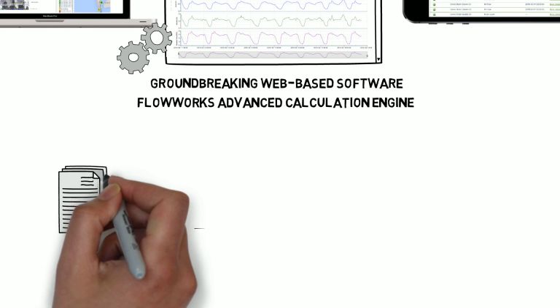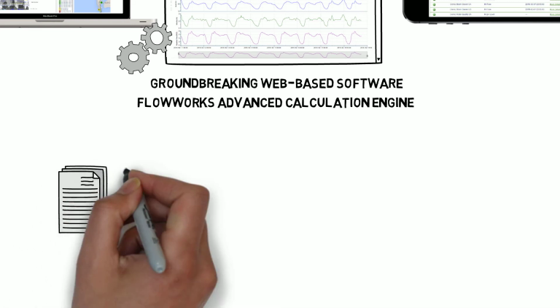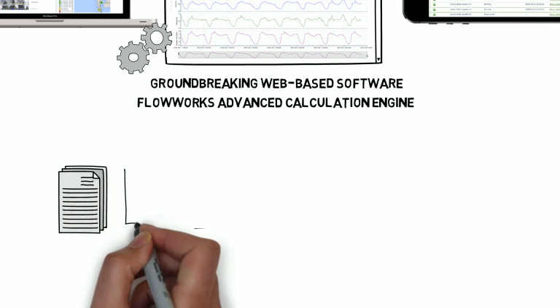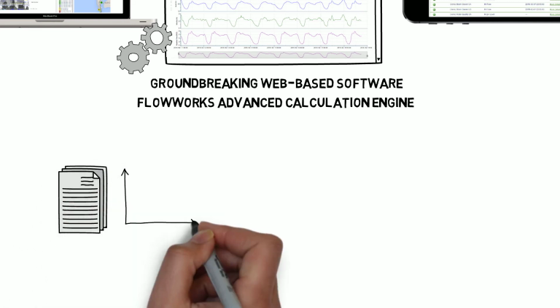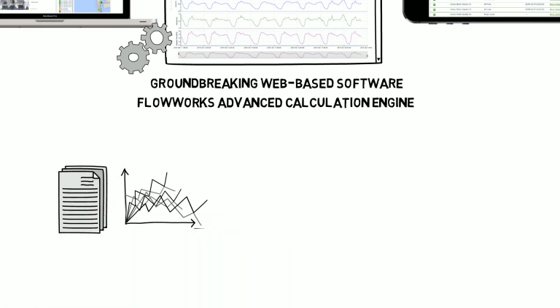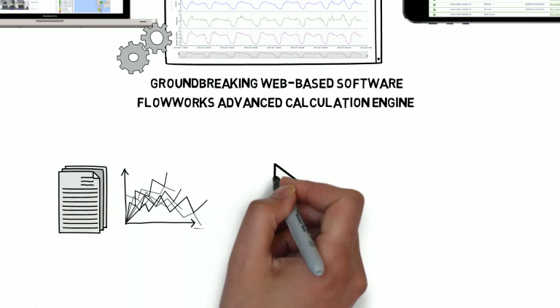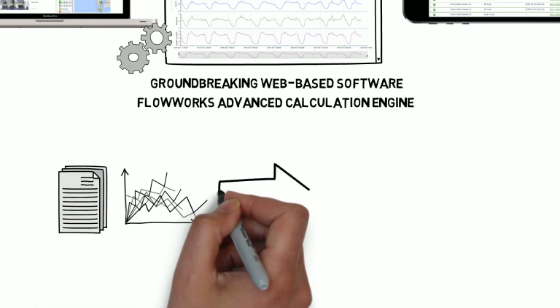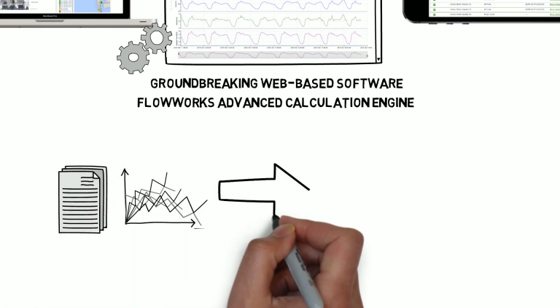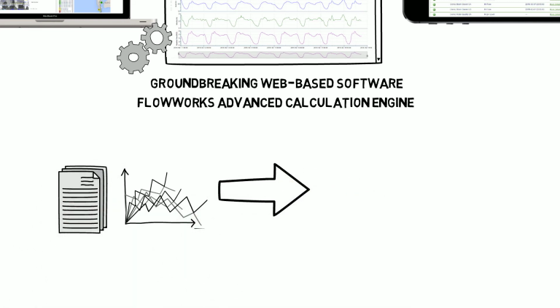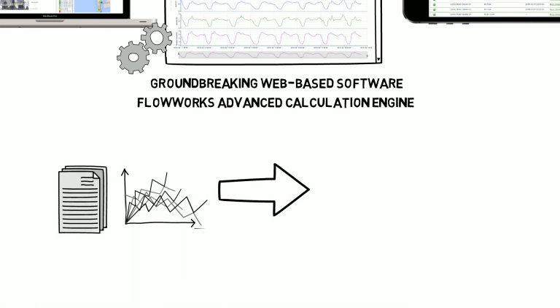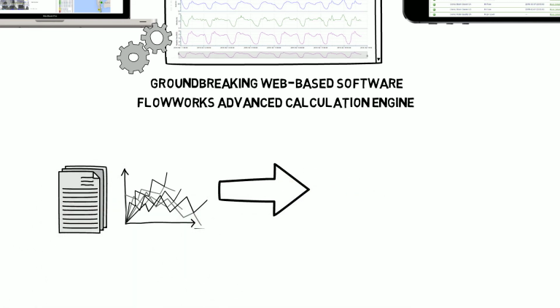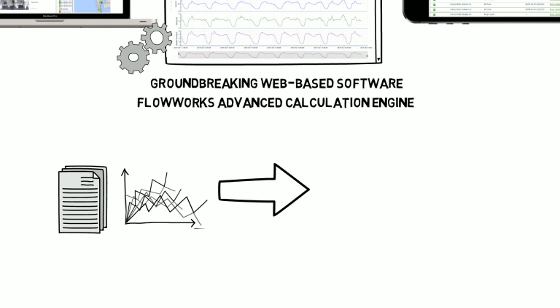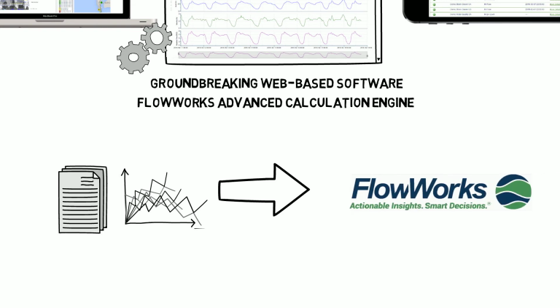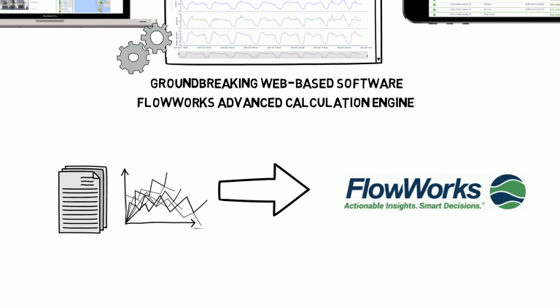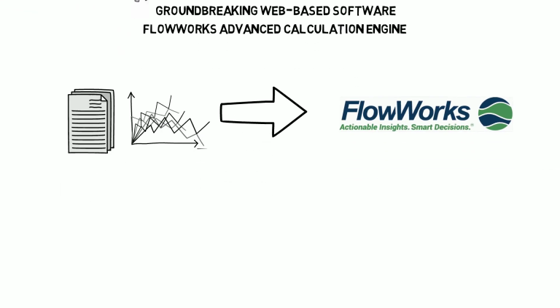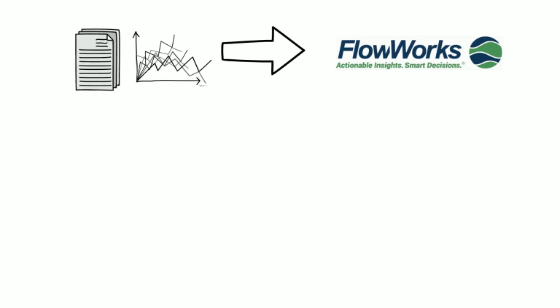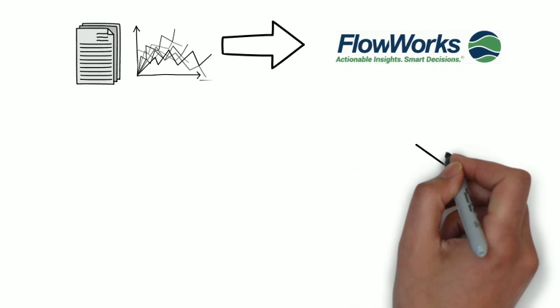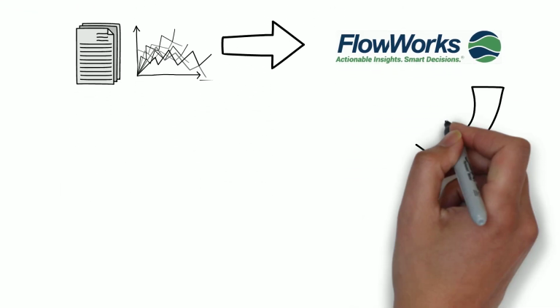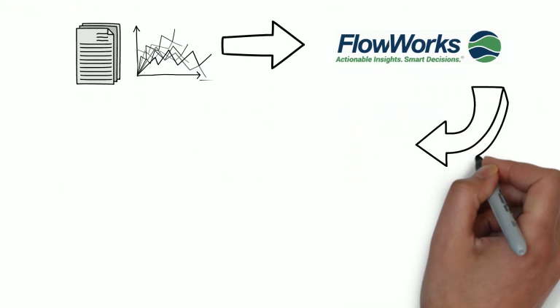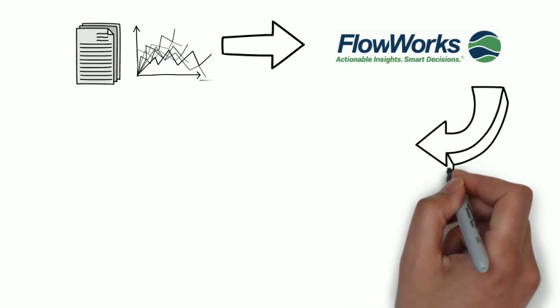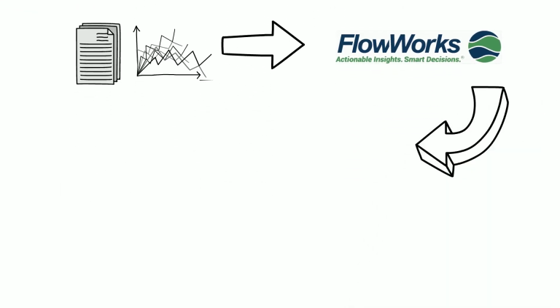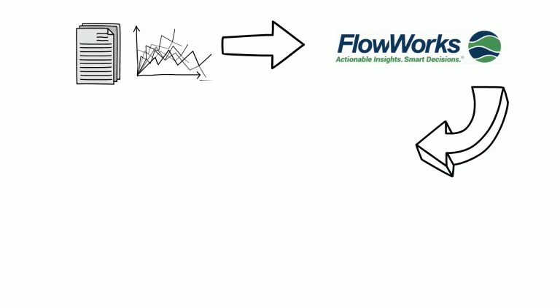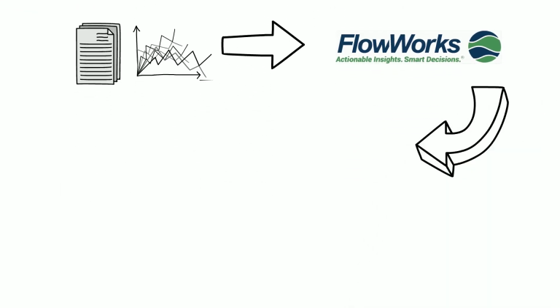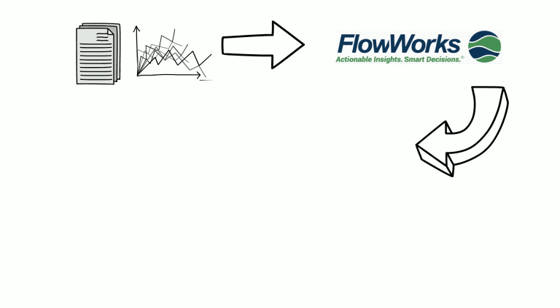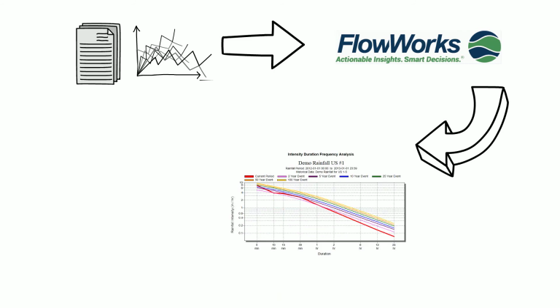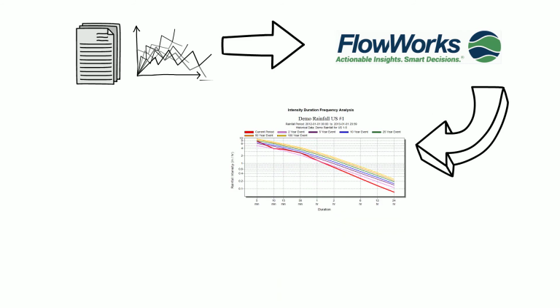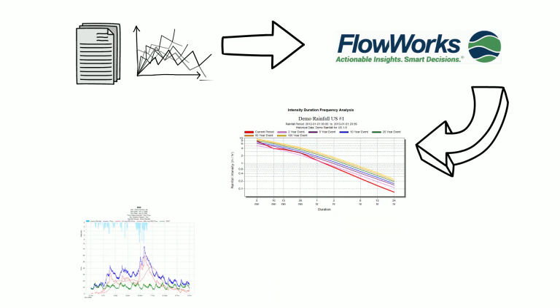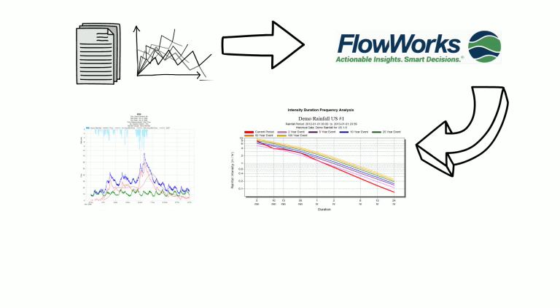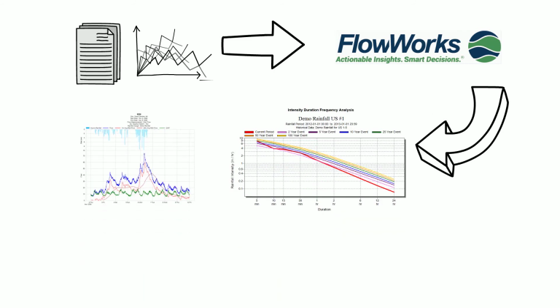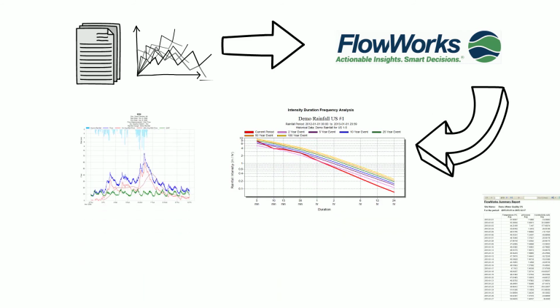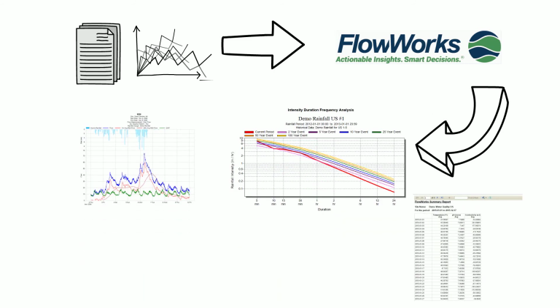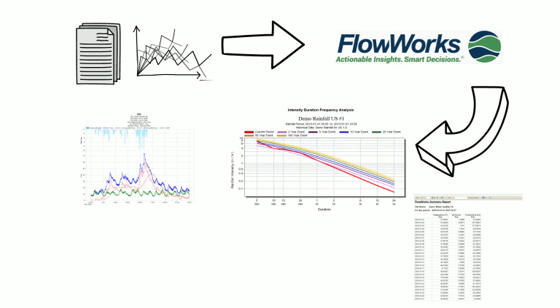Flowworks improves your ability to transform any raw data into actionable information by allowing you to monitor systems, perform real-time analysis, and create comprehensive reports. Analyze your data with our easy-to-use graph, chart, and reporting tools.